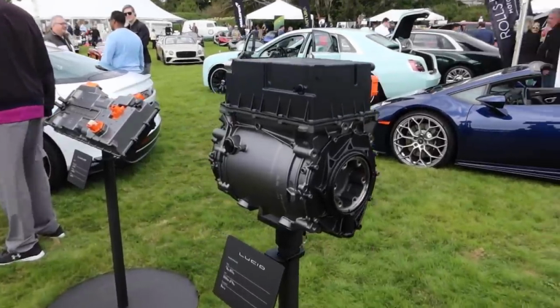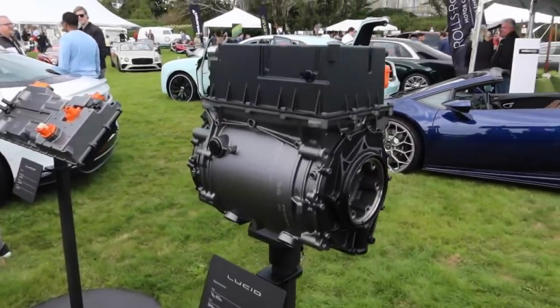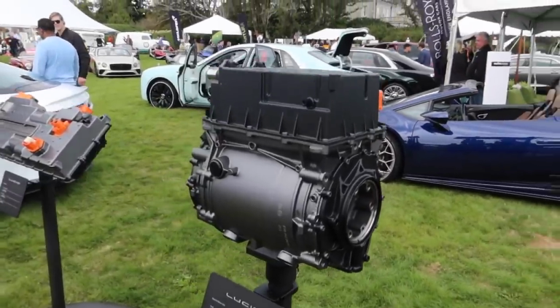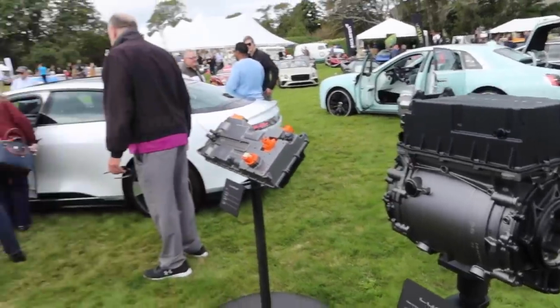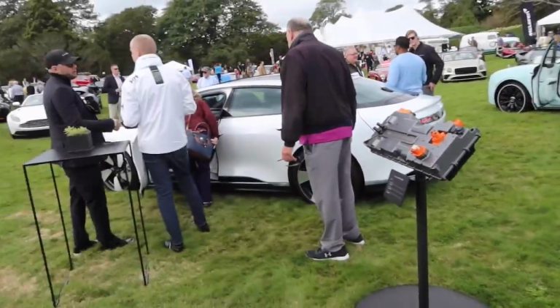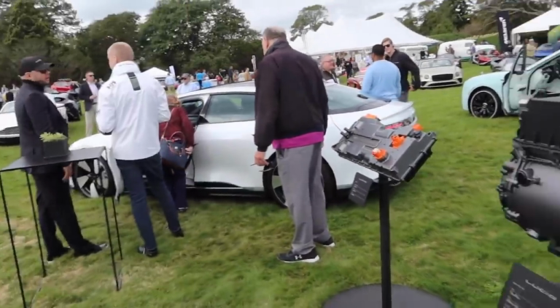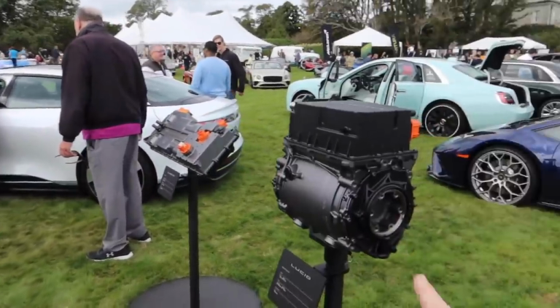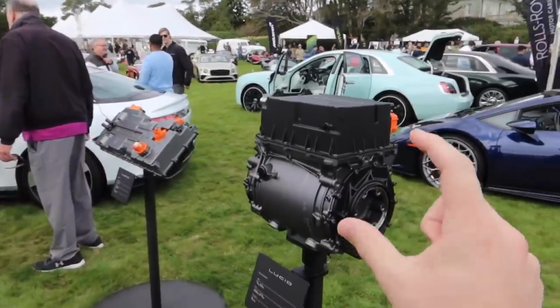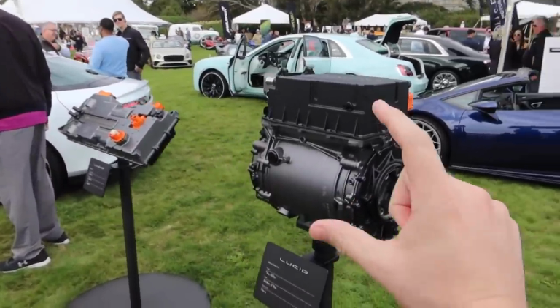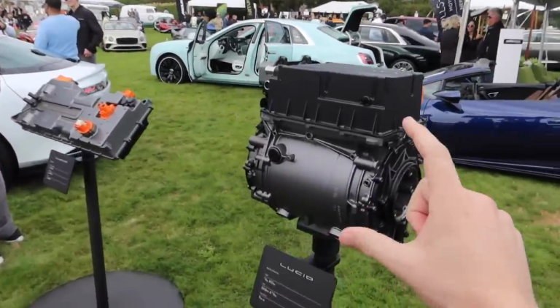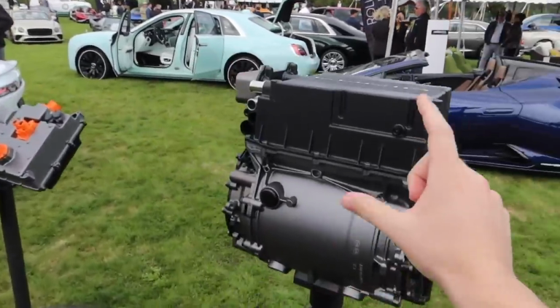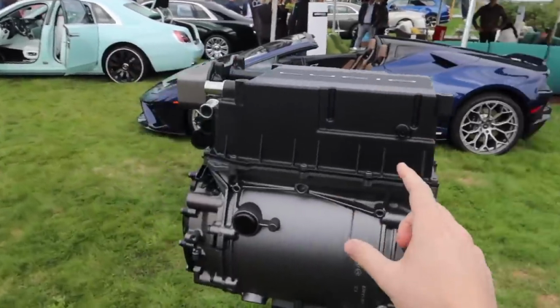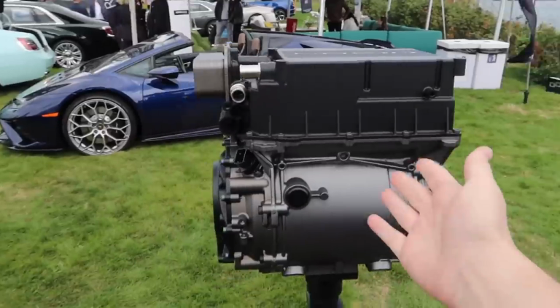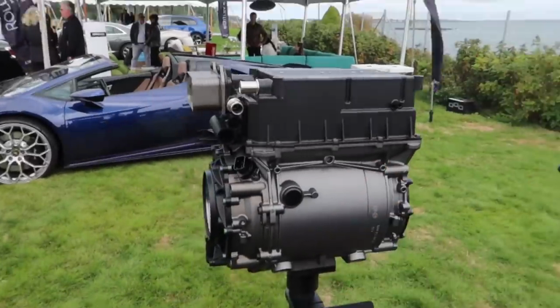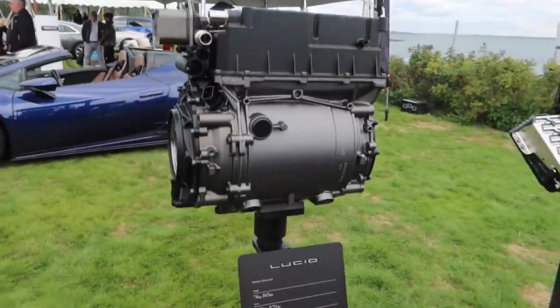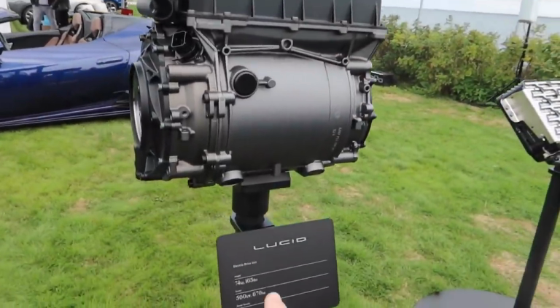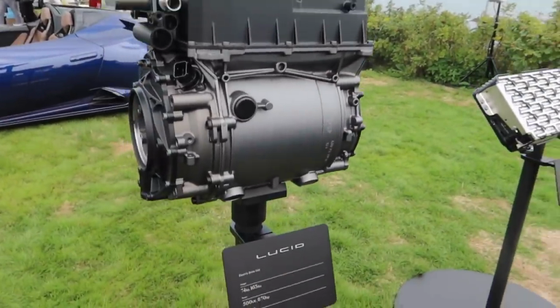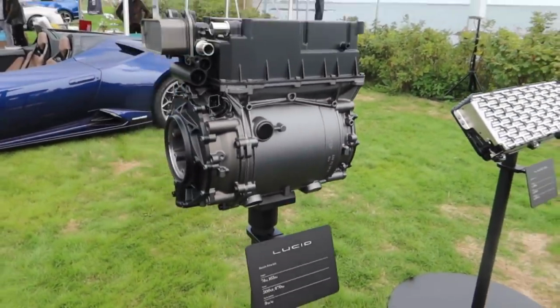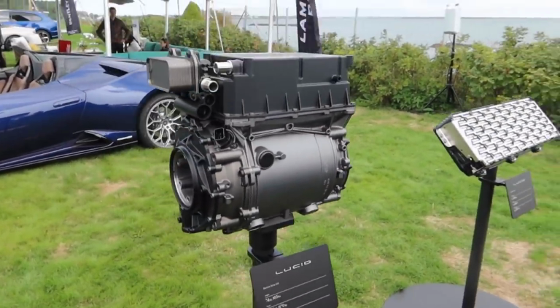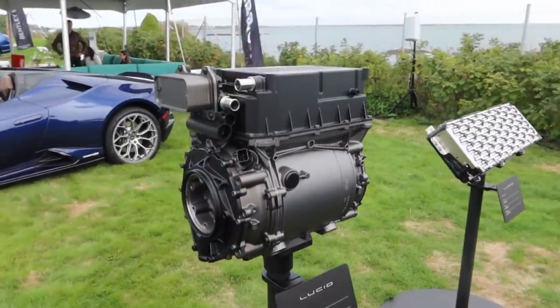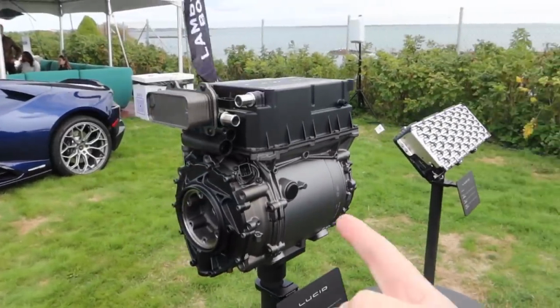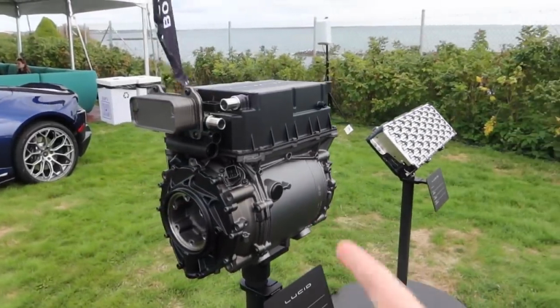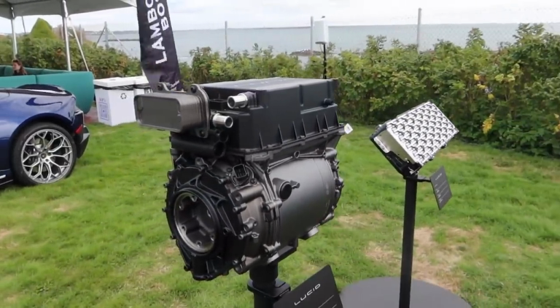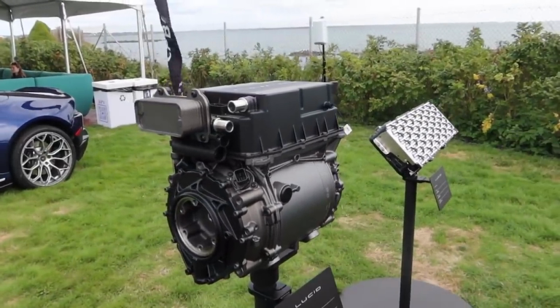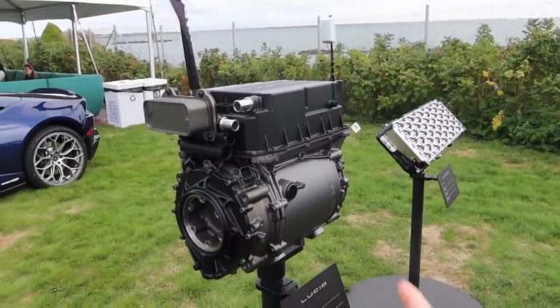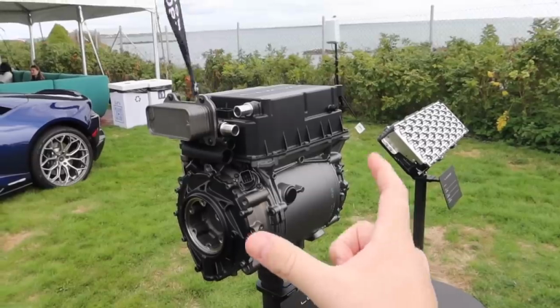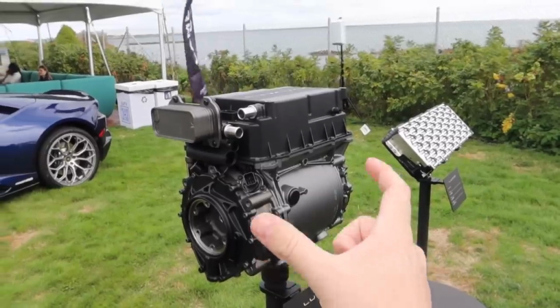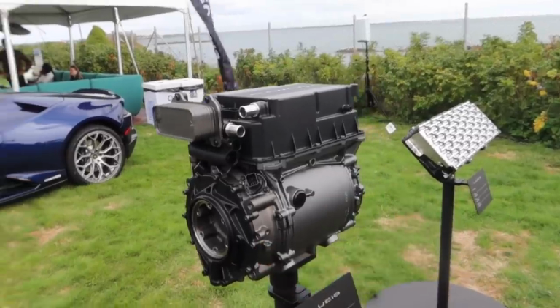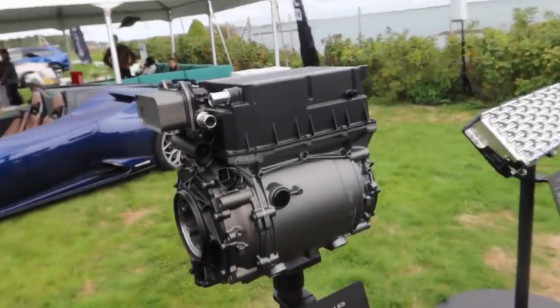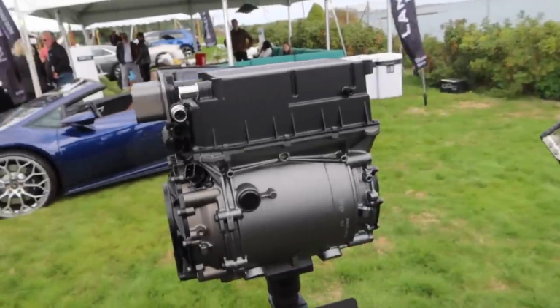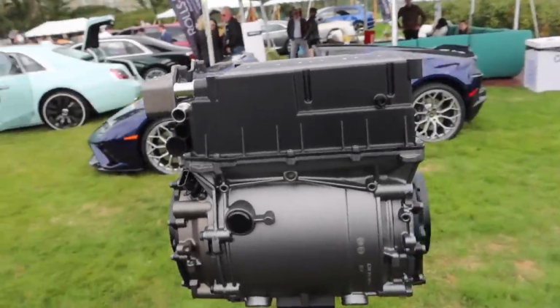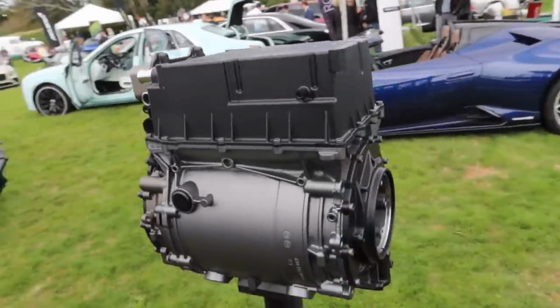This is one of the motors from the Lucid Air. This tiny little electric motor — despite being pretty dense at 163 pounds — makes 670 horsepower. Can you imagine an engine that small making 670 horsepower? That is insane.